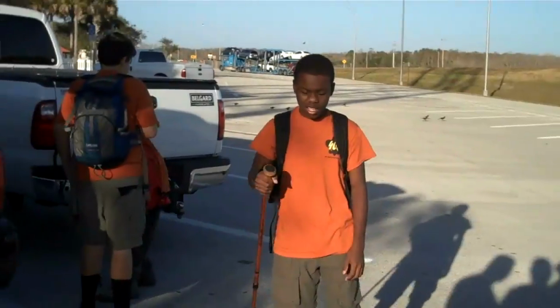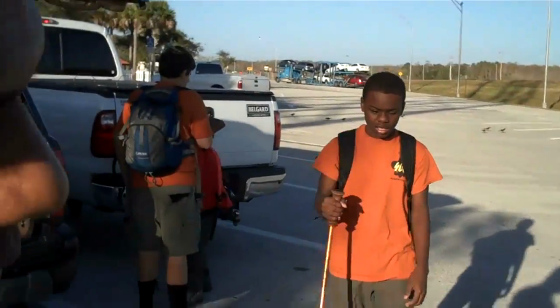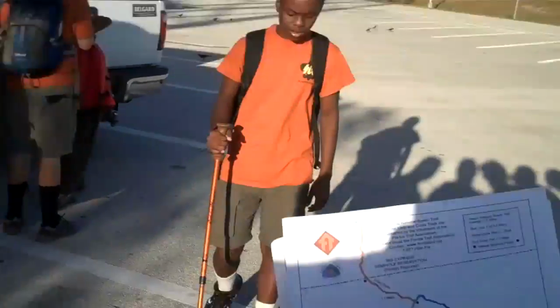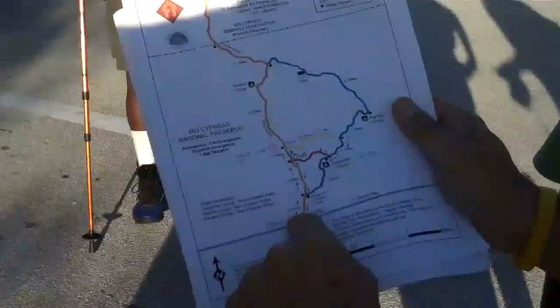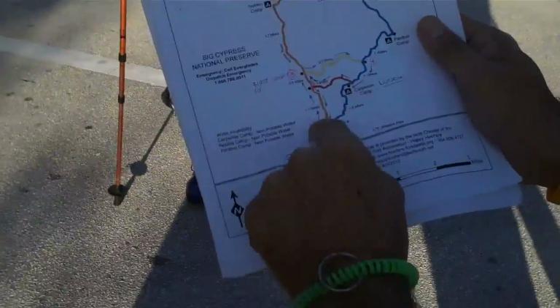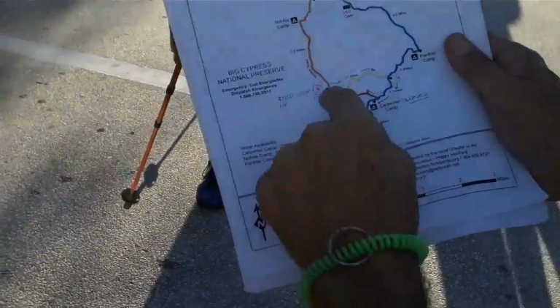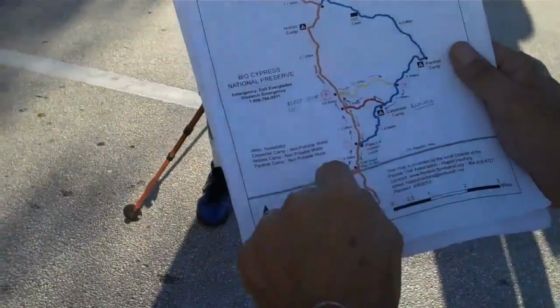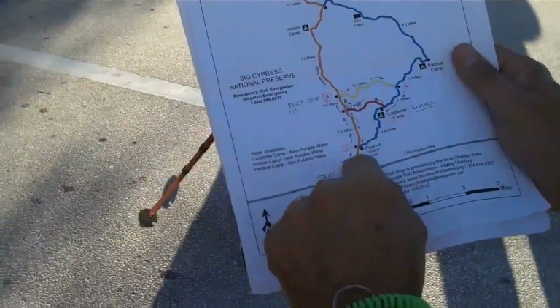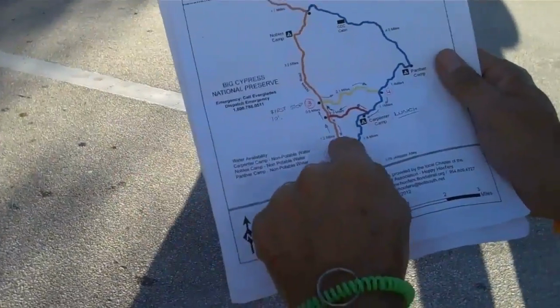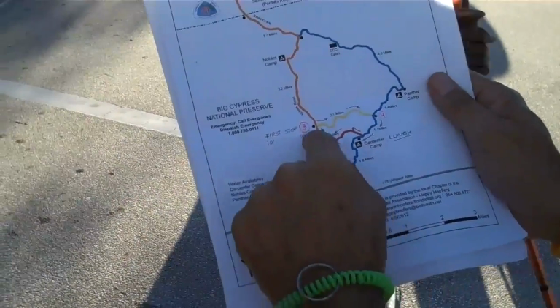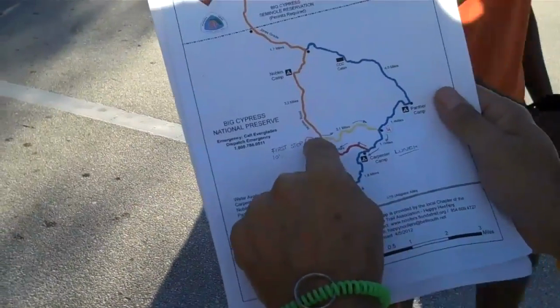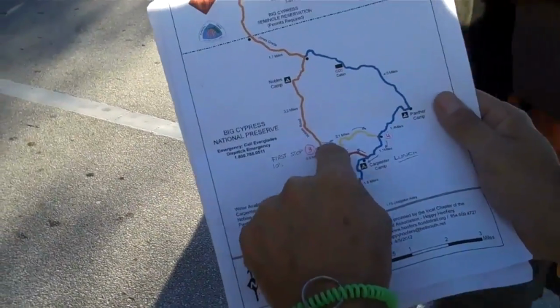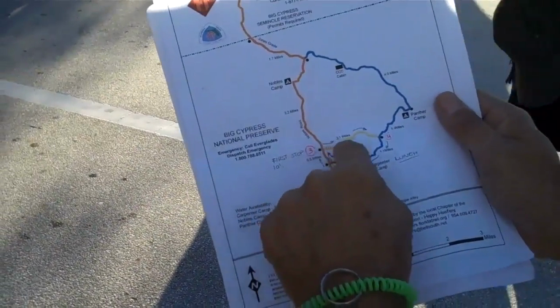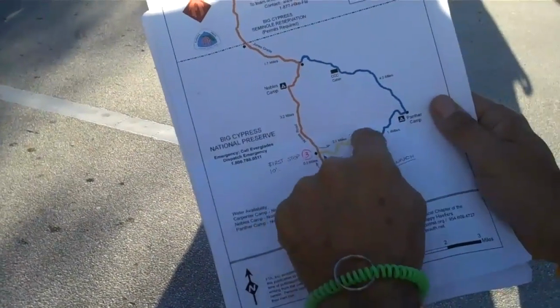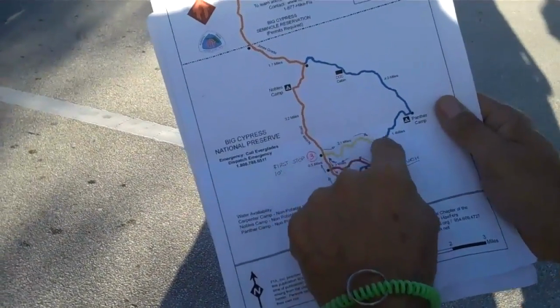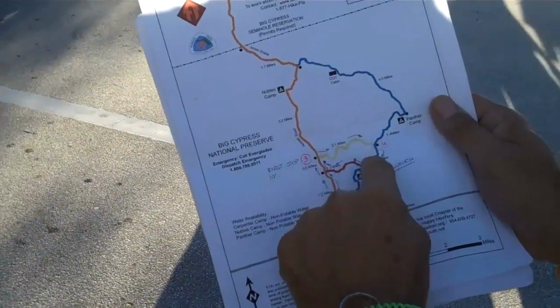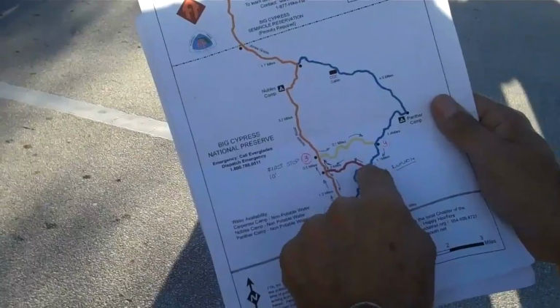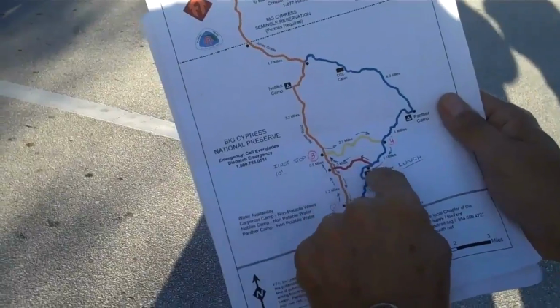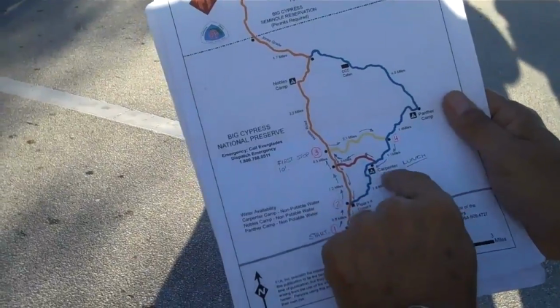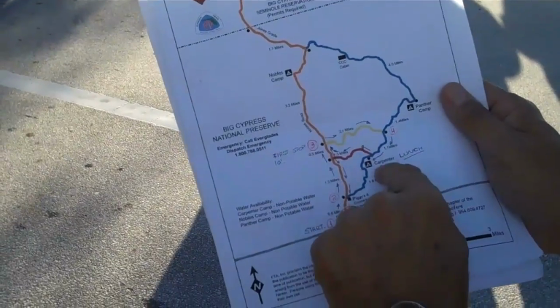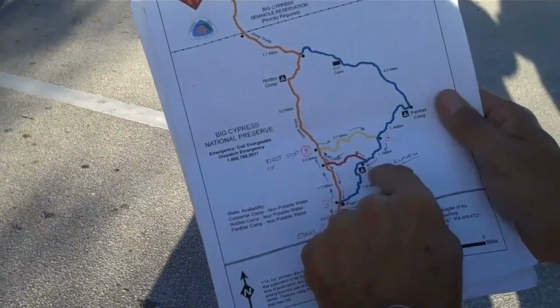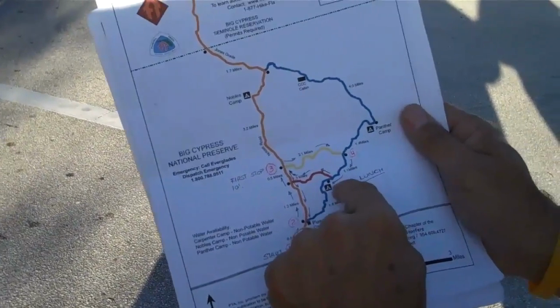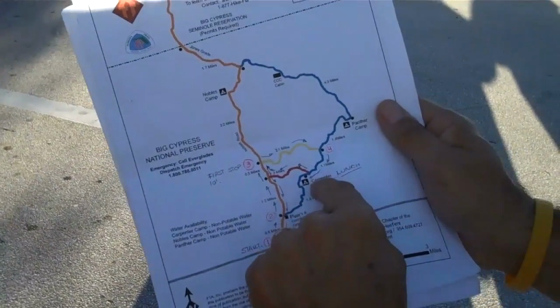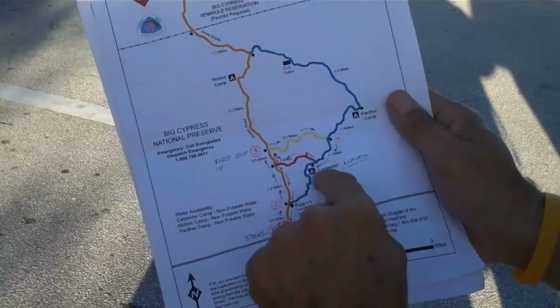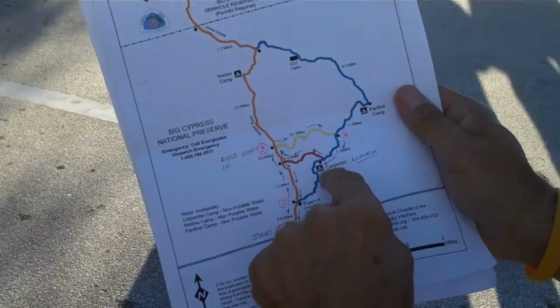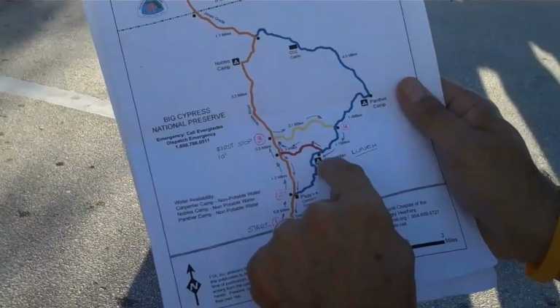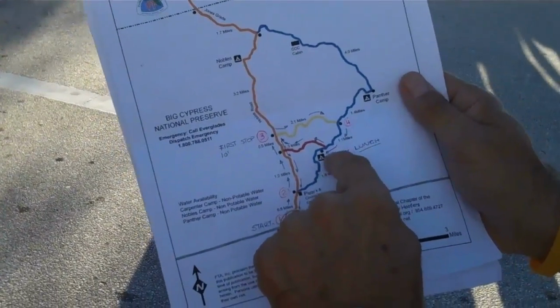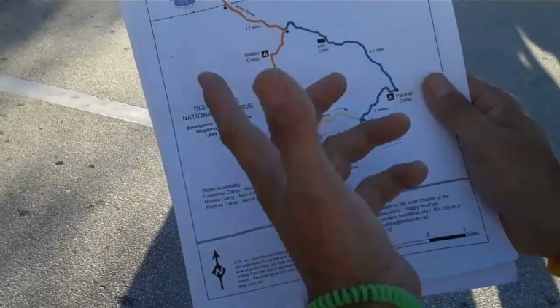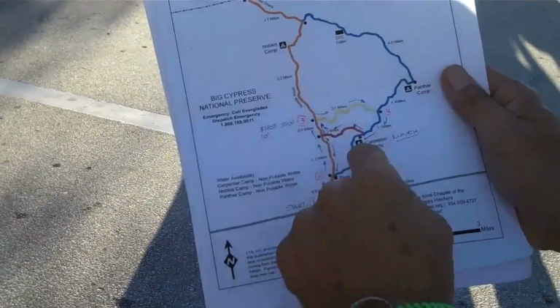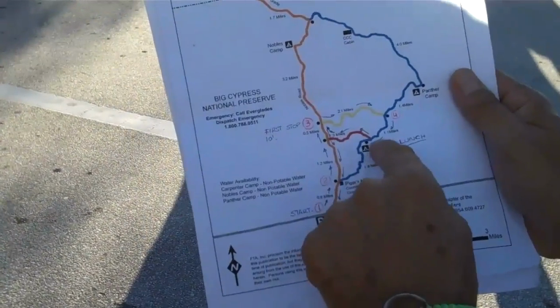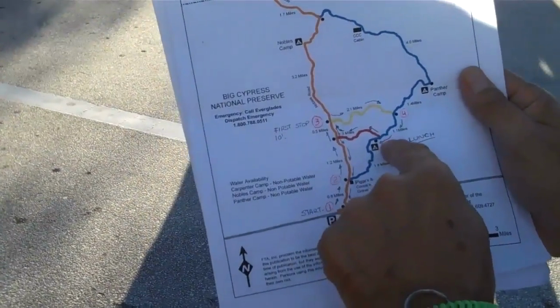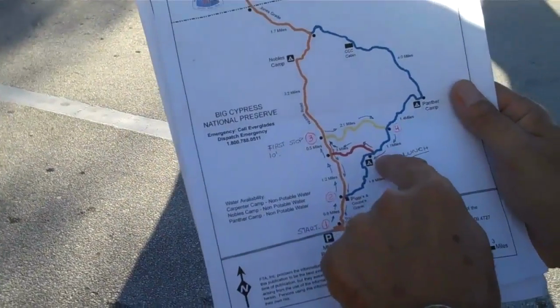It was going to be coming one, two, three, going around up here, over here, back to the campsite. That's five miles, that's six miles there.